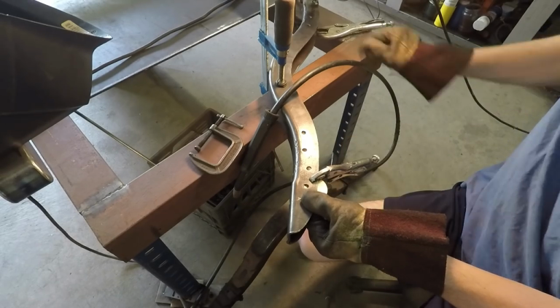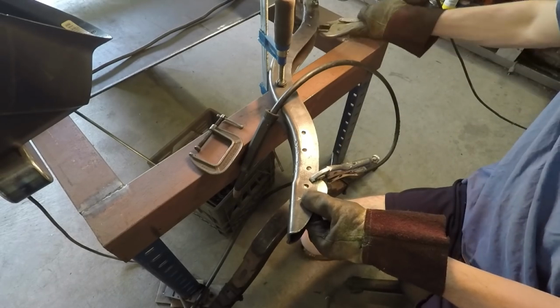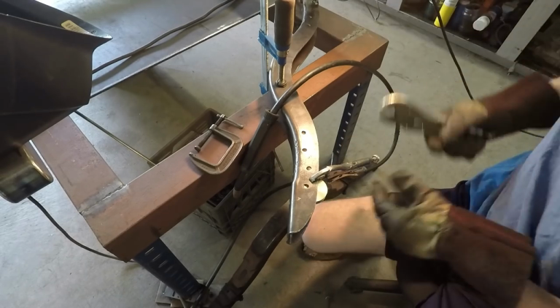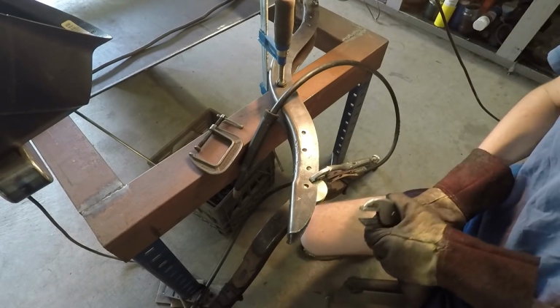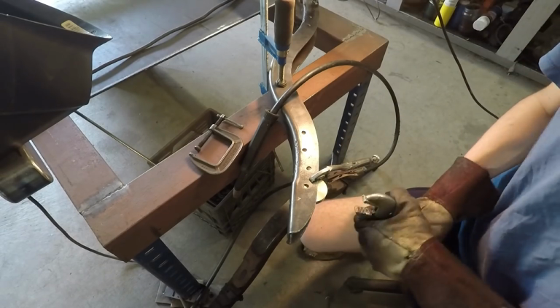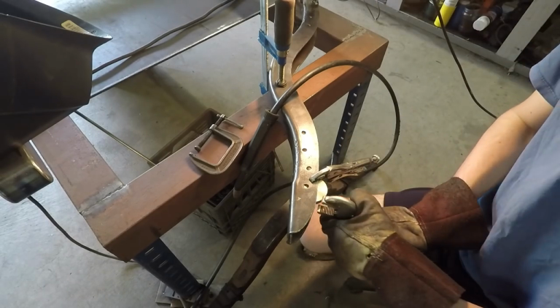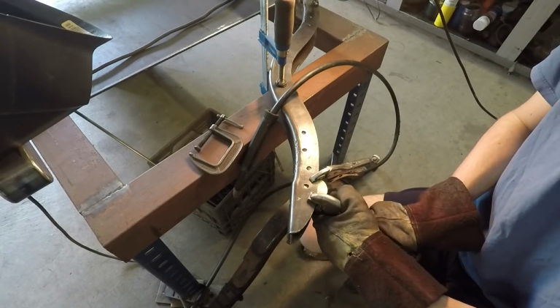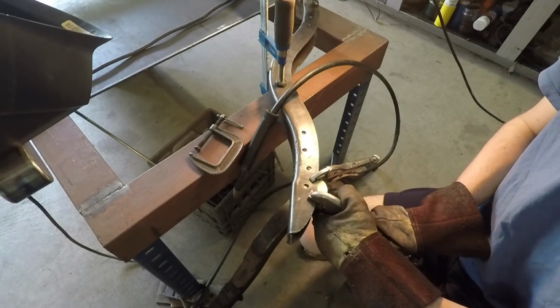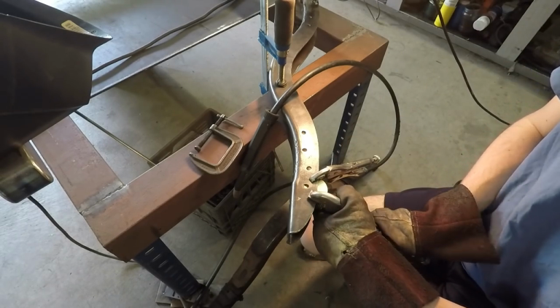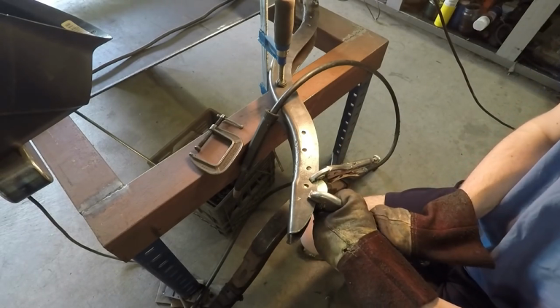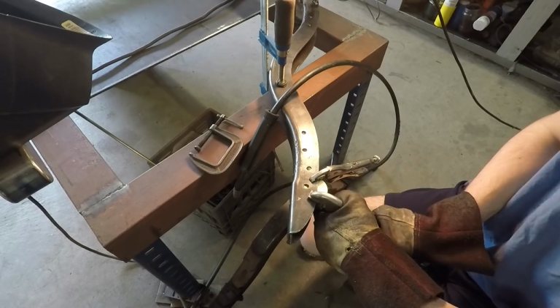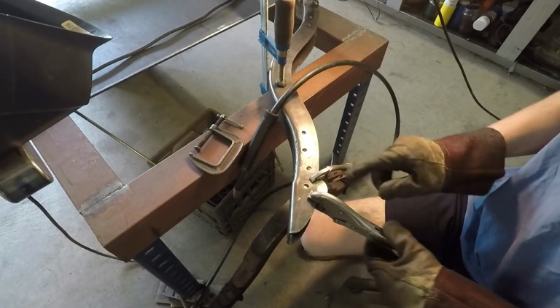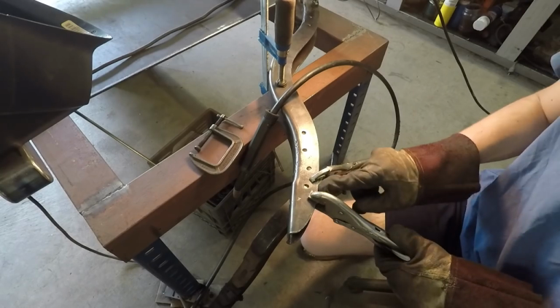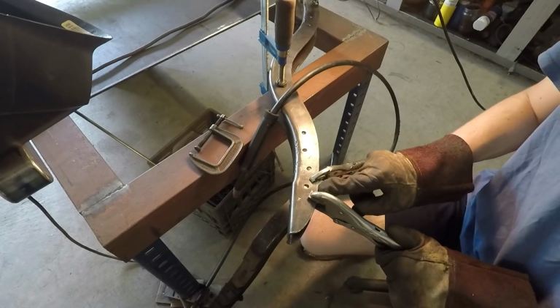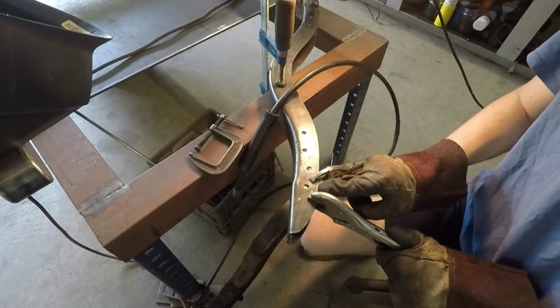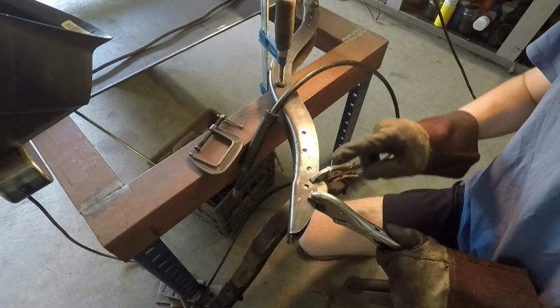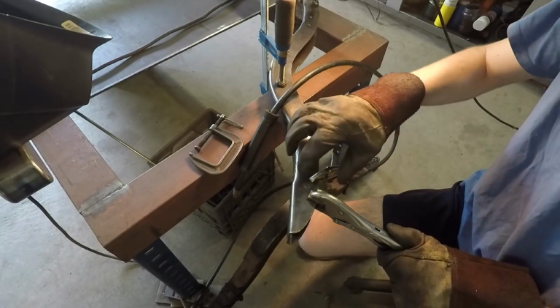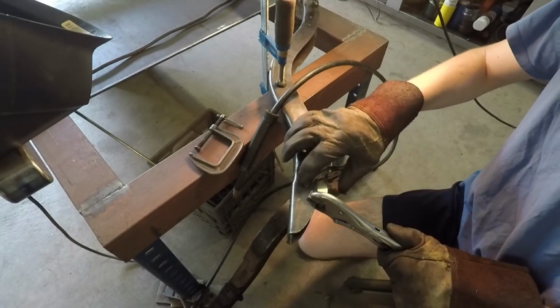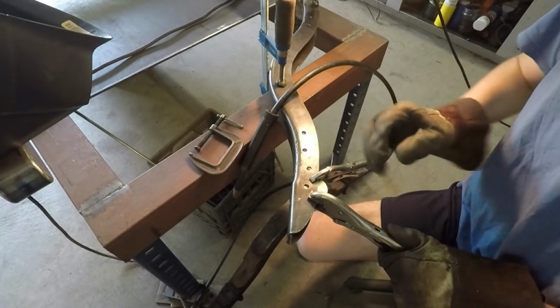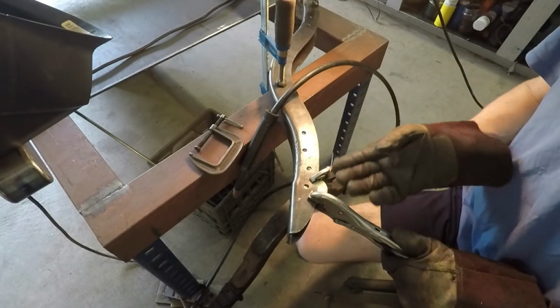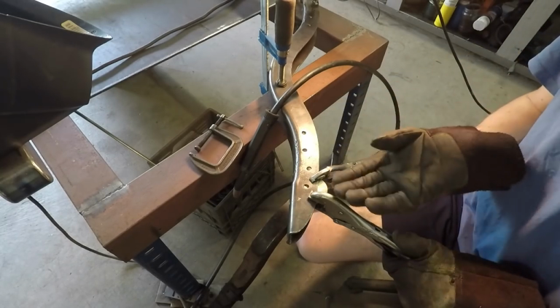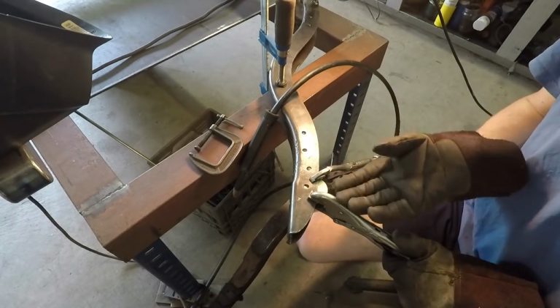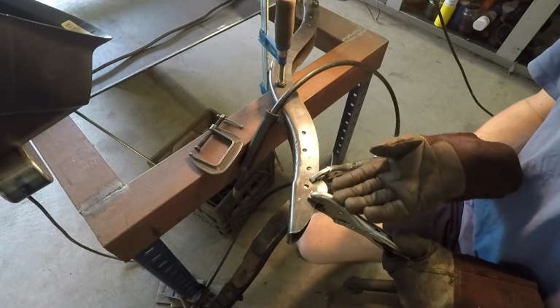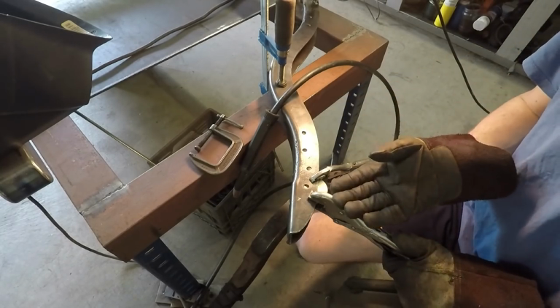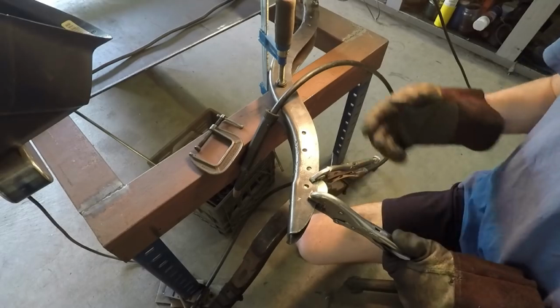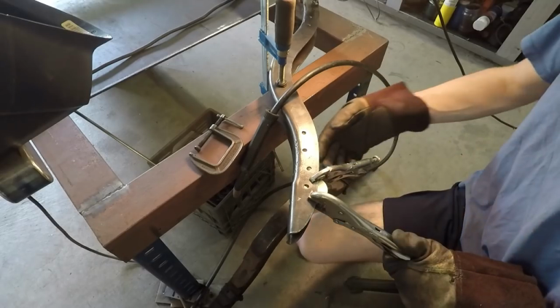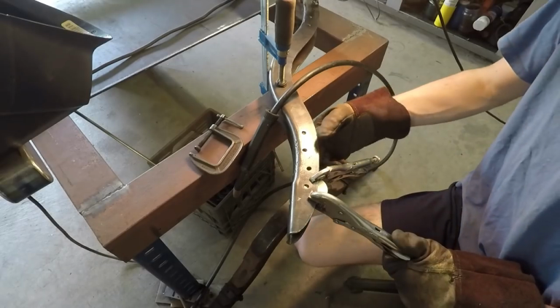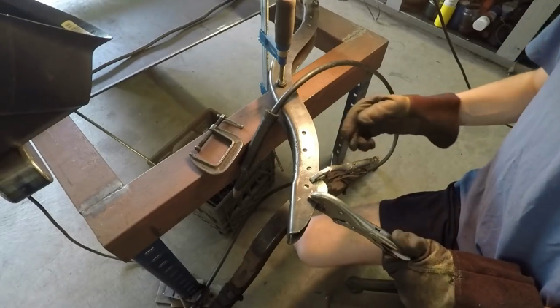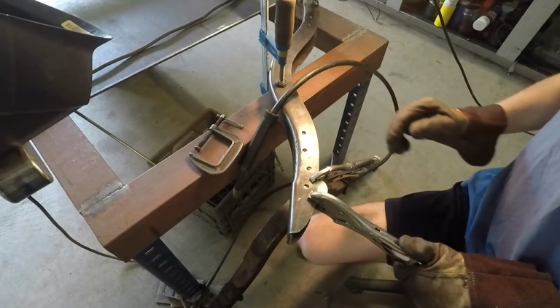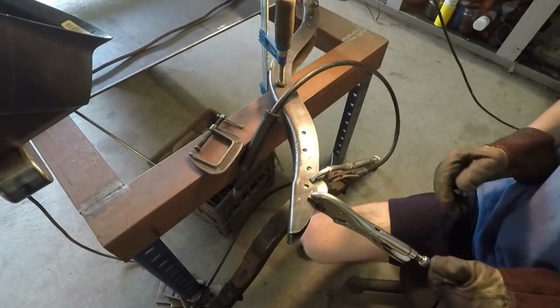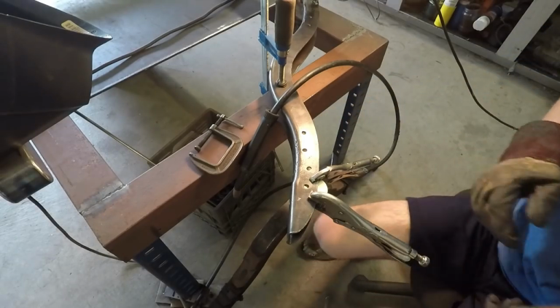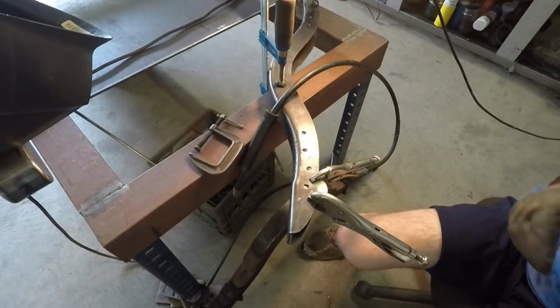then when you weld that up, the weld won't stick to the brass and it'll leave a nice flush finish on the back side of the weld, so you won't need to get back in there with an angle grinder when you're done.